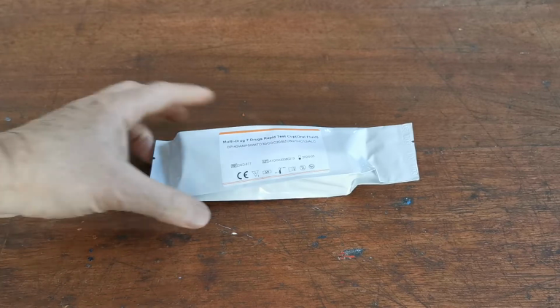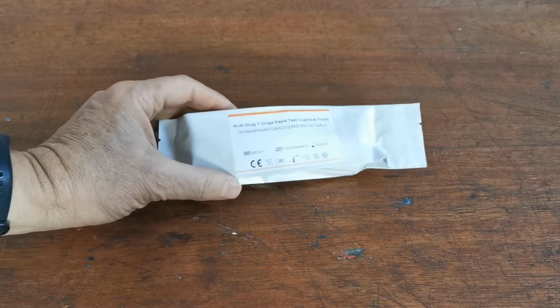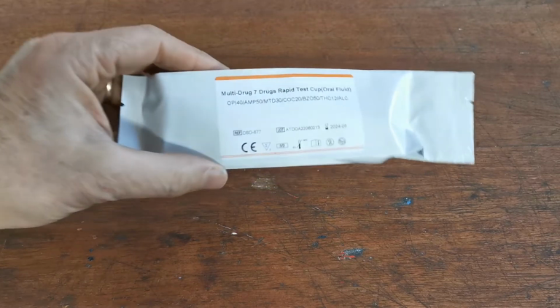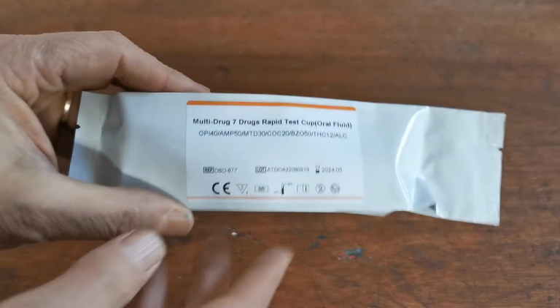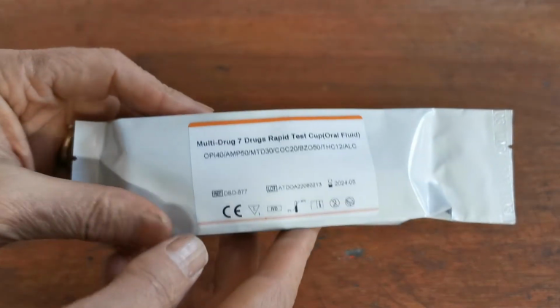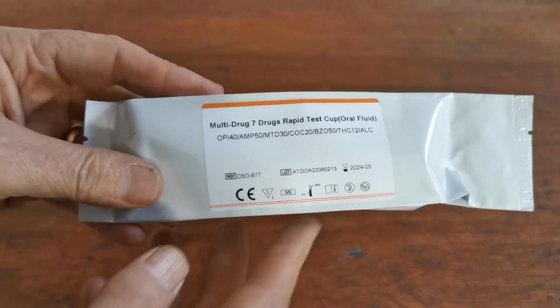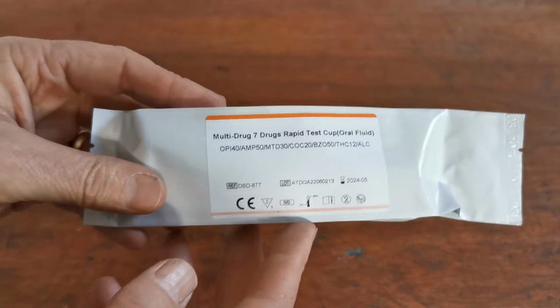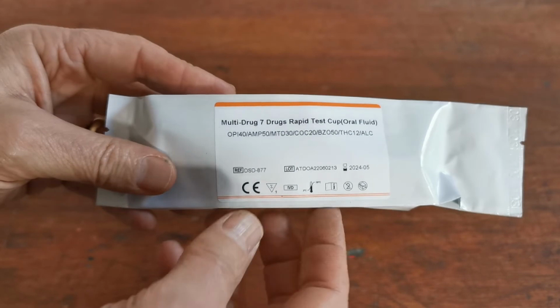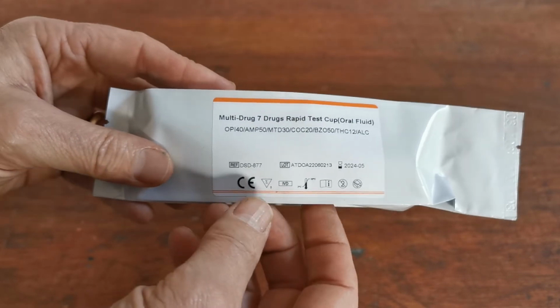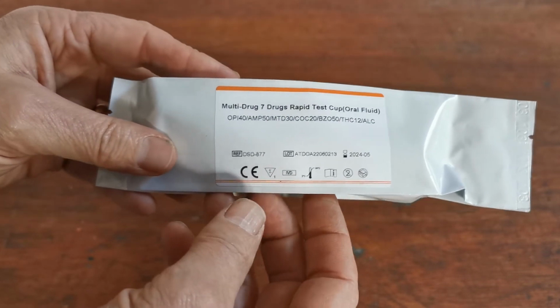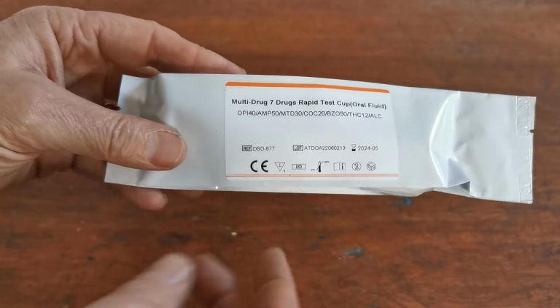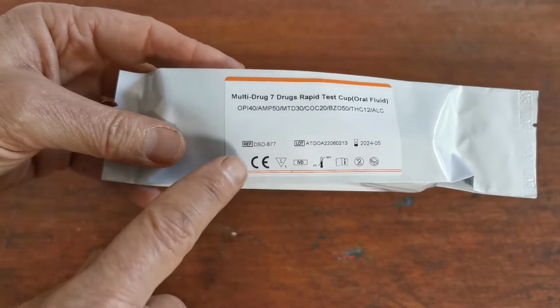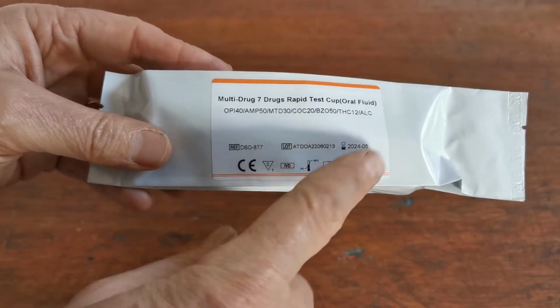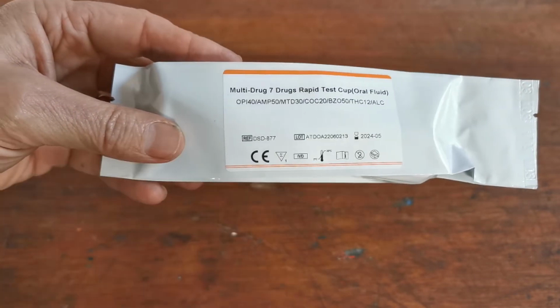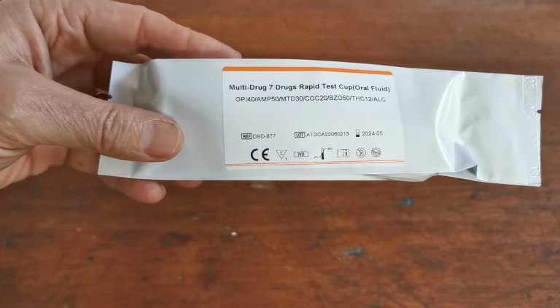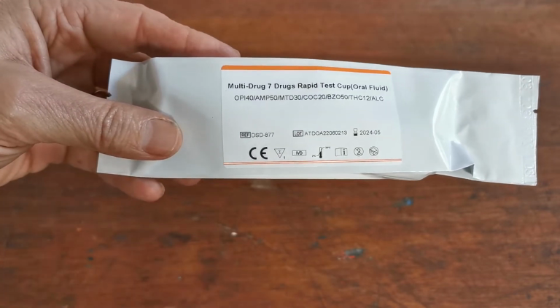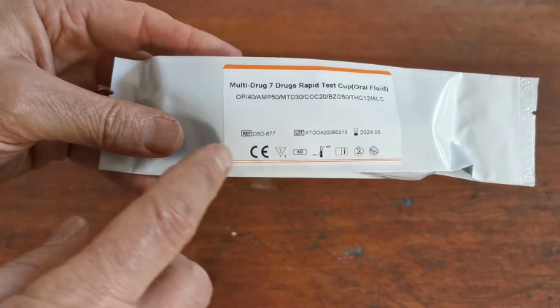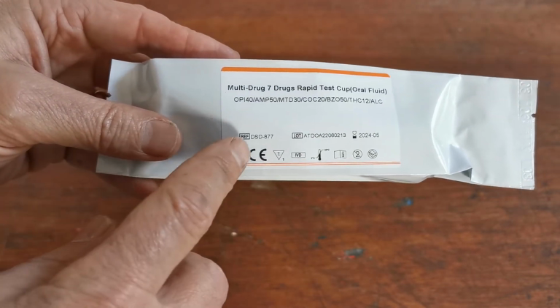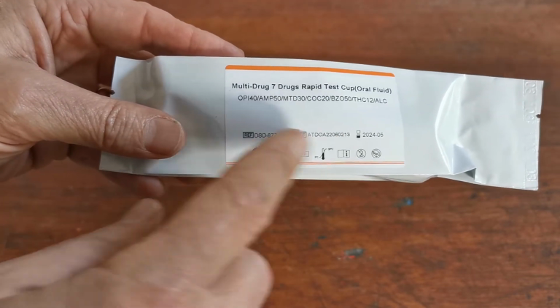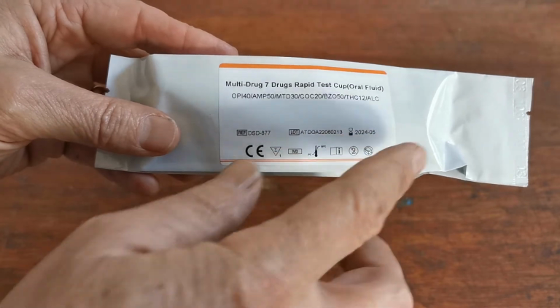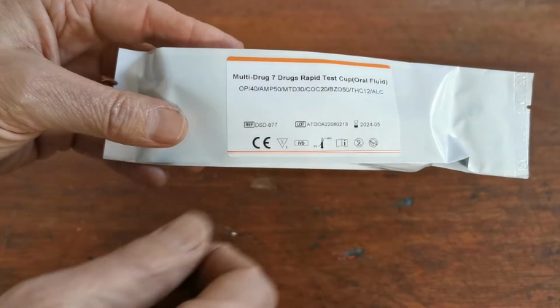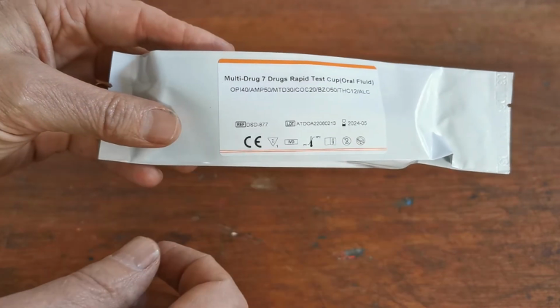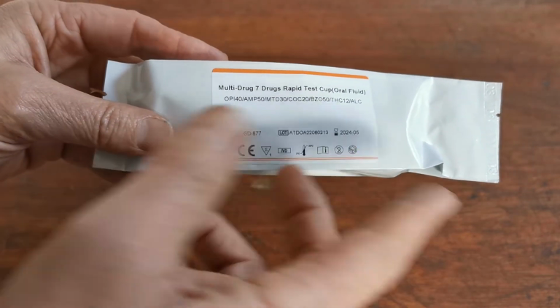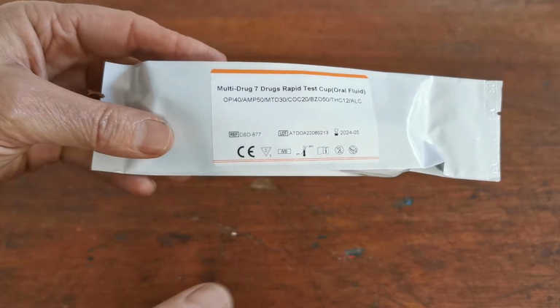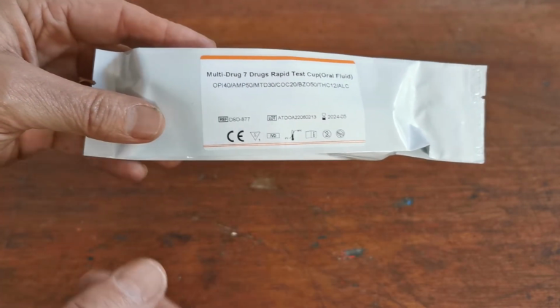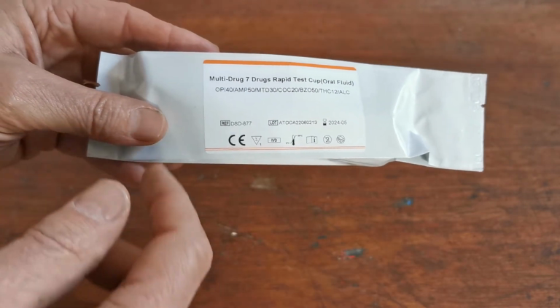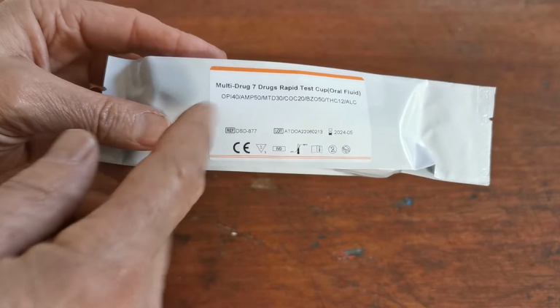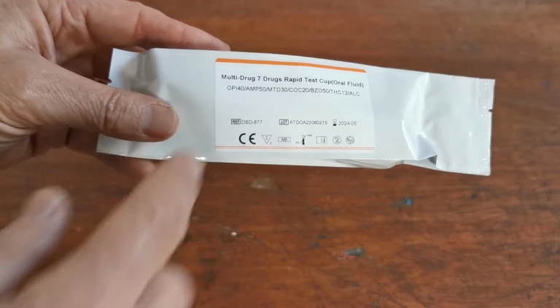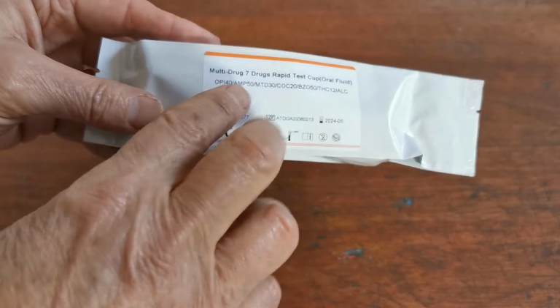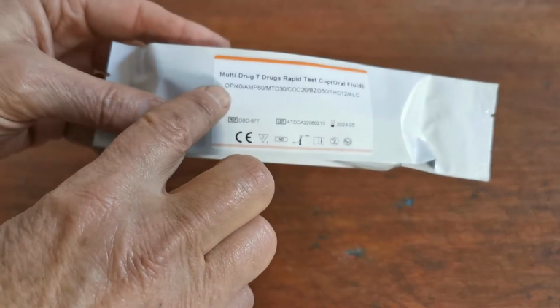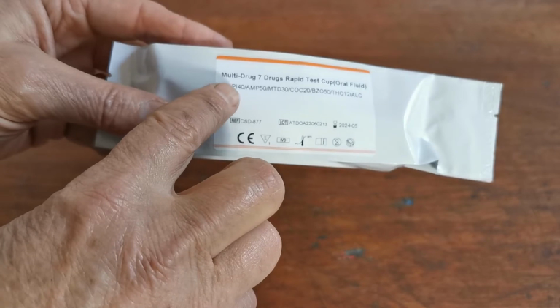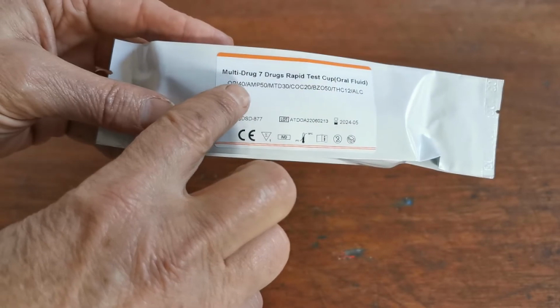This is the foil packaging — it's the standard all-test branding that you'll be familiar with. All the CE certification marks are along there with the lot and batch numbers and expiry dates relevant to when we're filming this test.